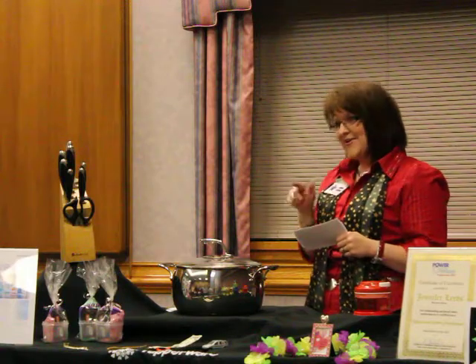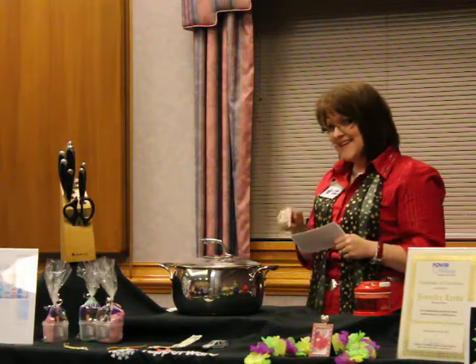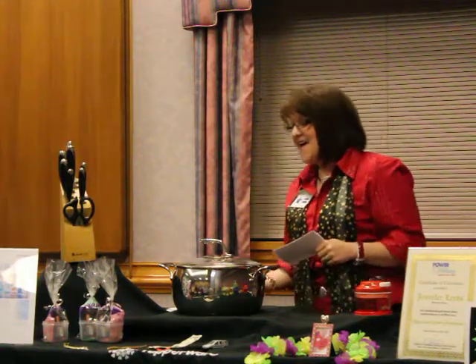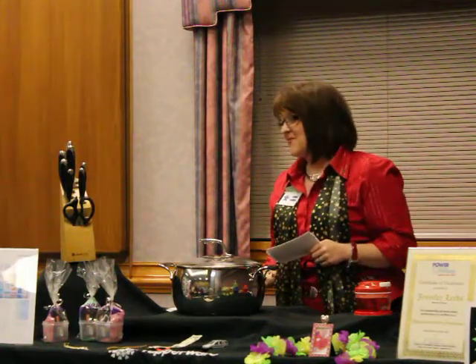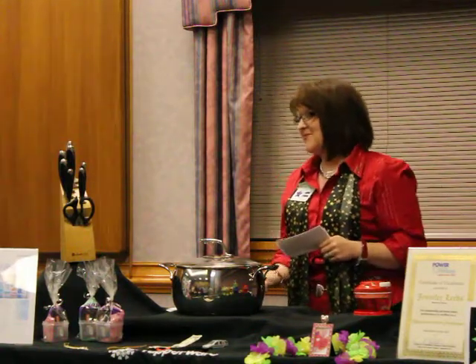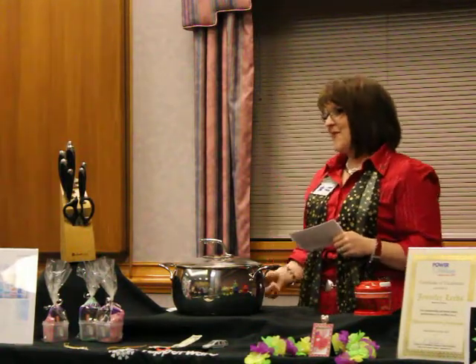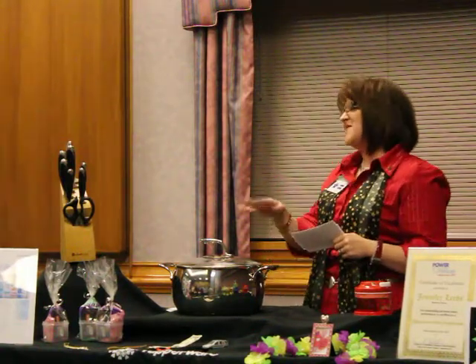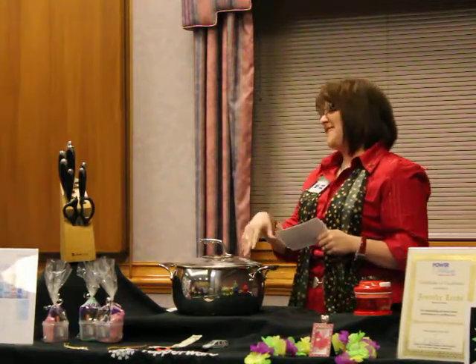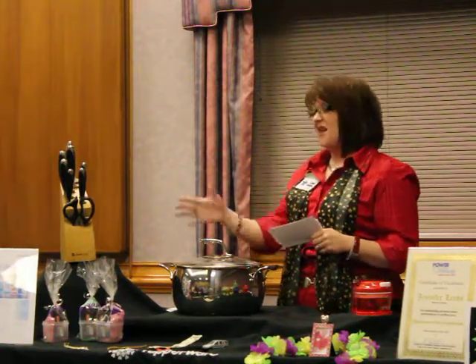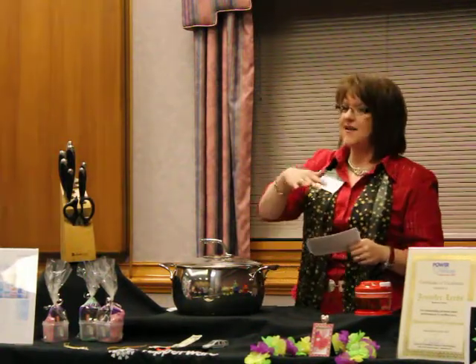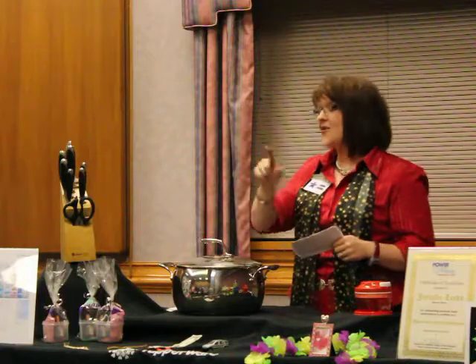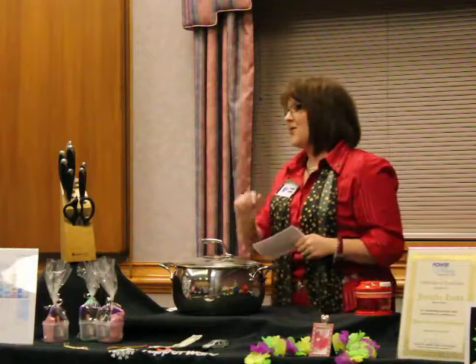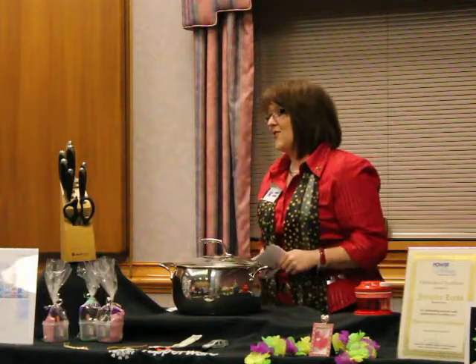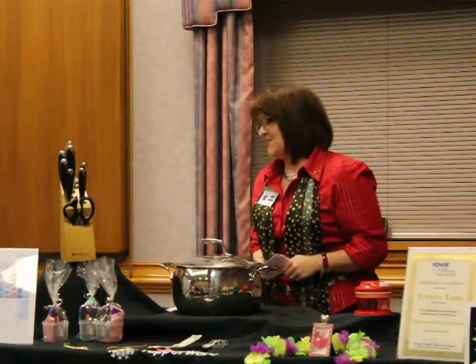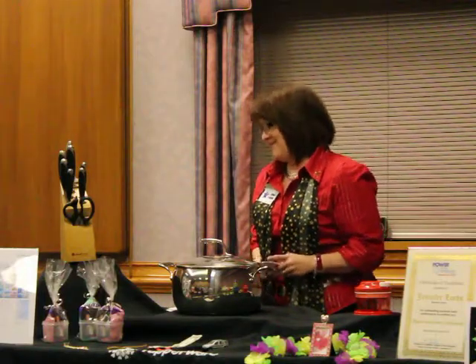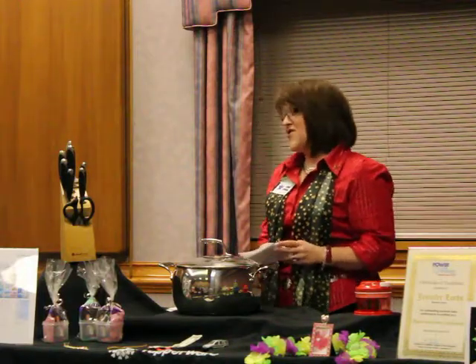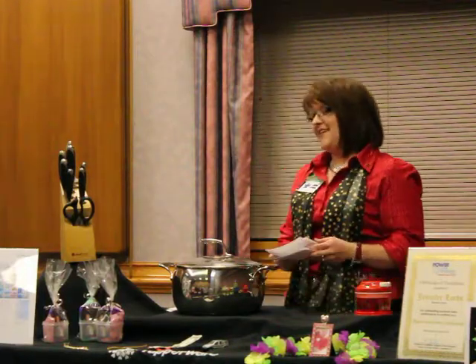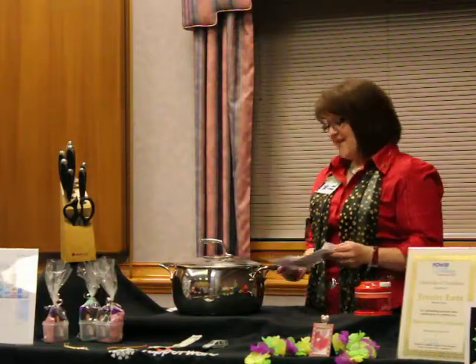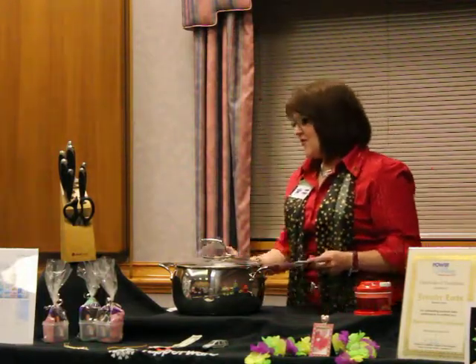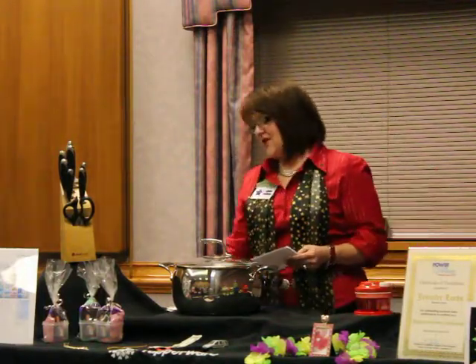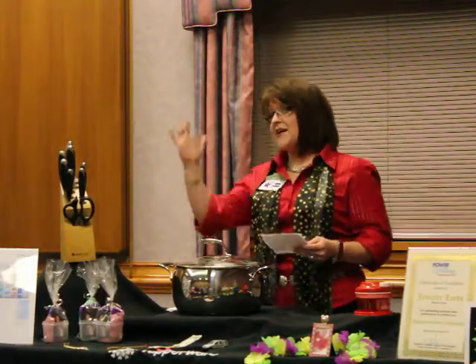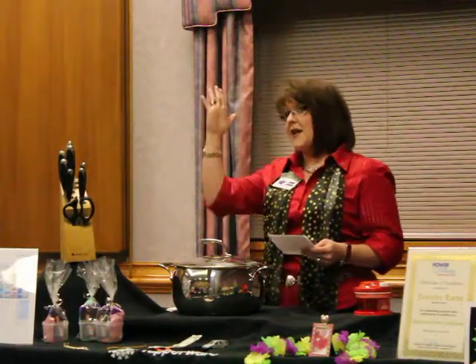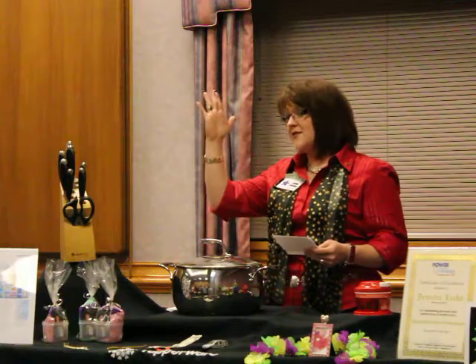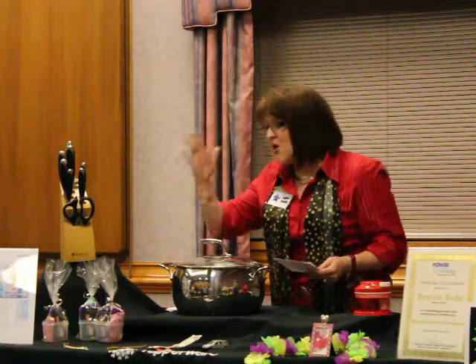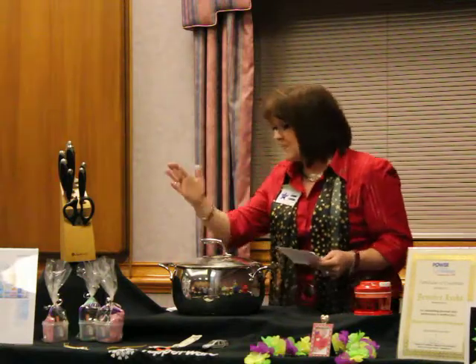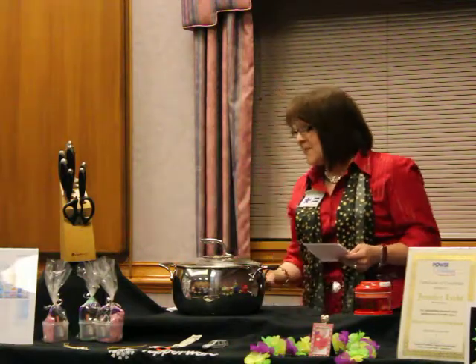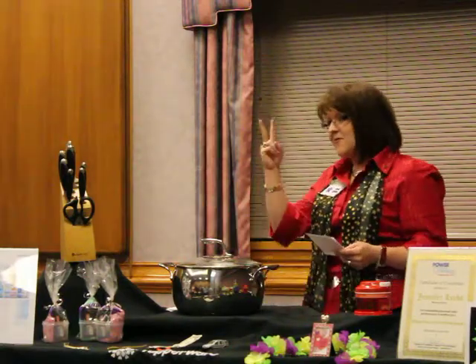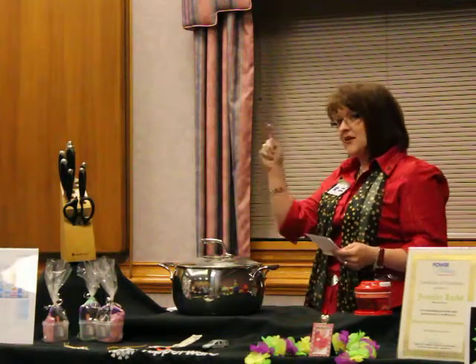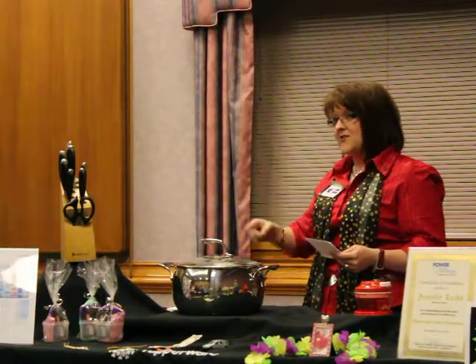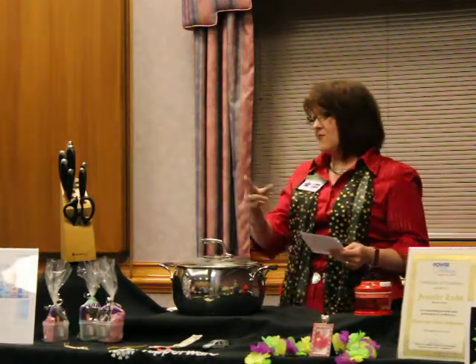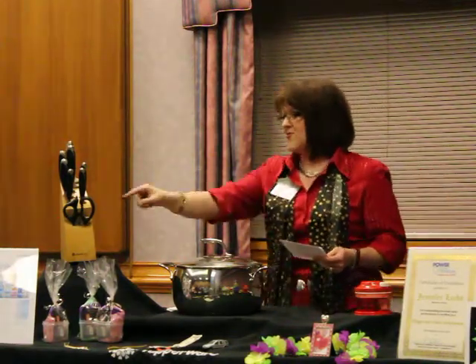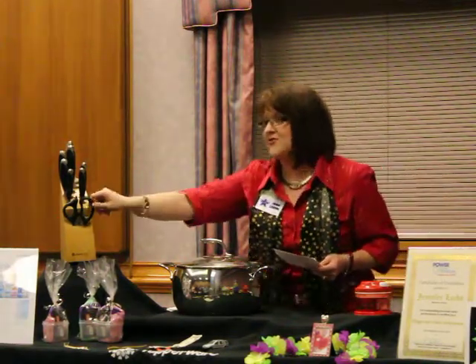You're going to save time and money when you use Tupperware cookware because you're going to be able to thaw your meat without using the microwave — seriously. Remember those layers we talked about? That's where the science comes in. It will thaw your frozen meat, guaranteed. Forgot to take it out of the freezer? Put it in your pan 30 minutes and you've got it soft enough to cut.